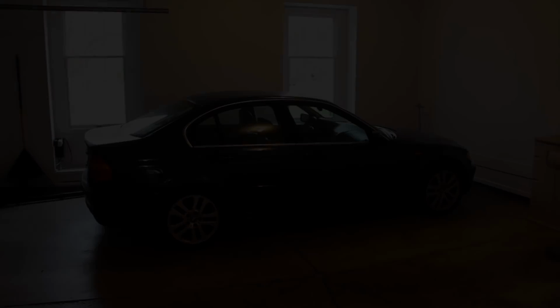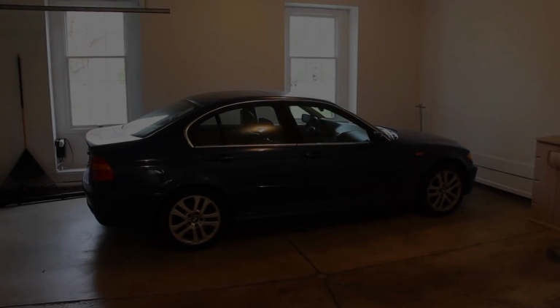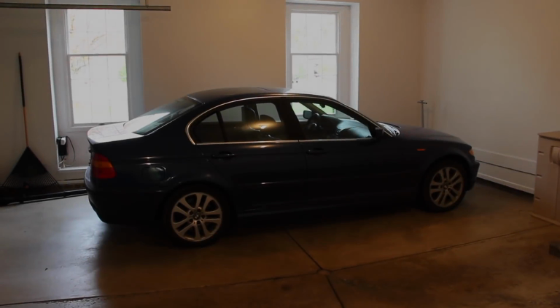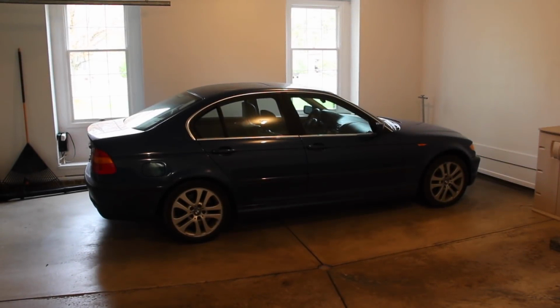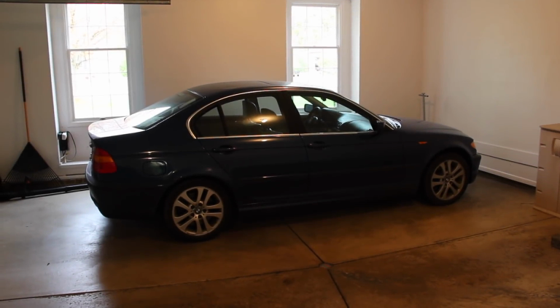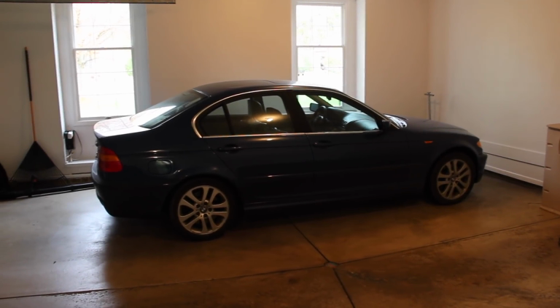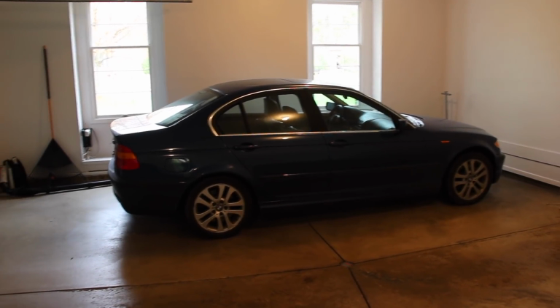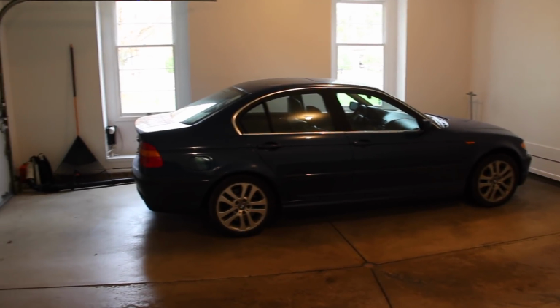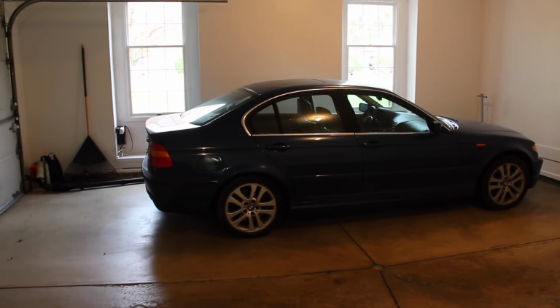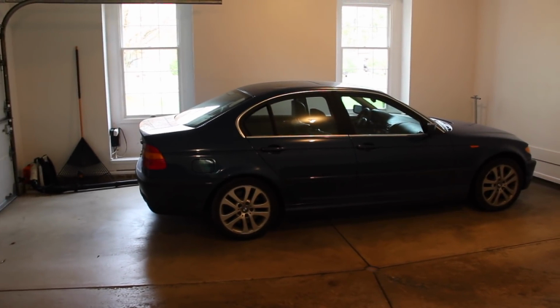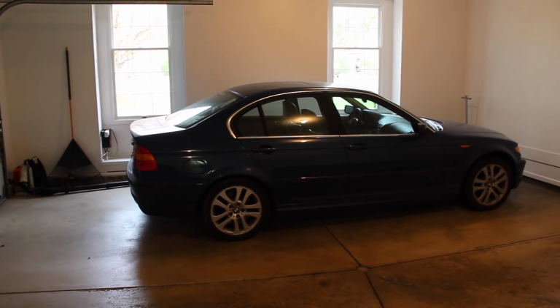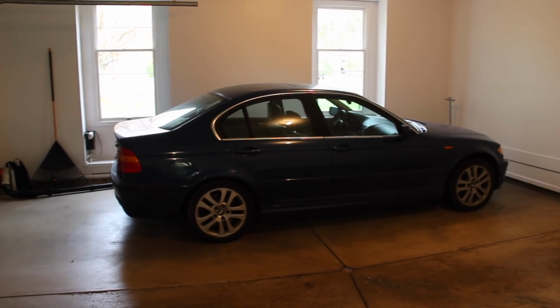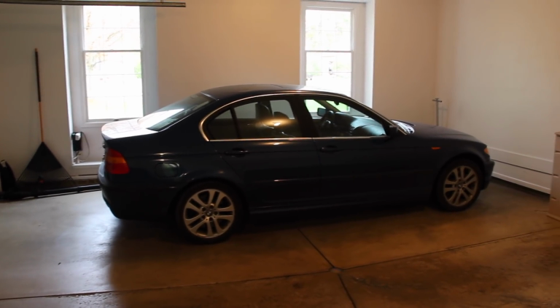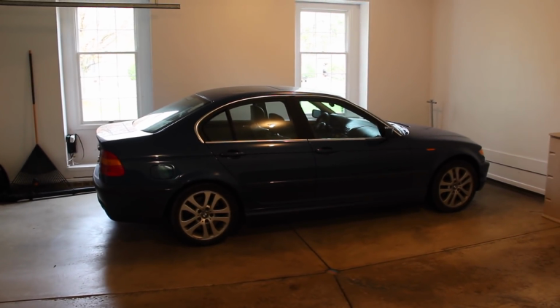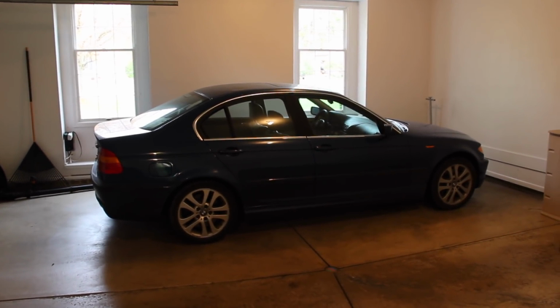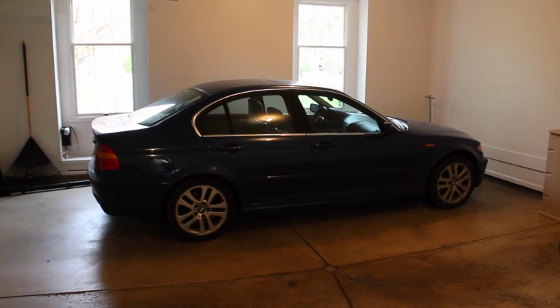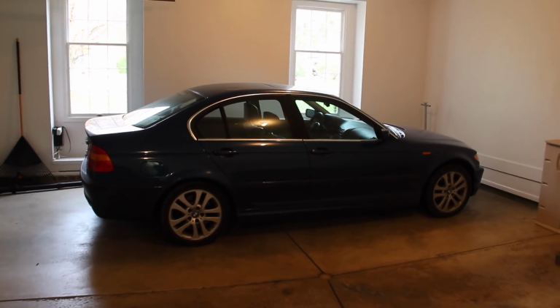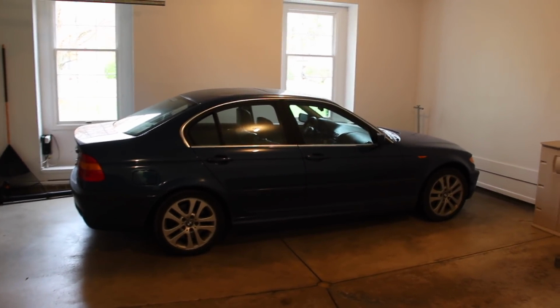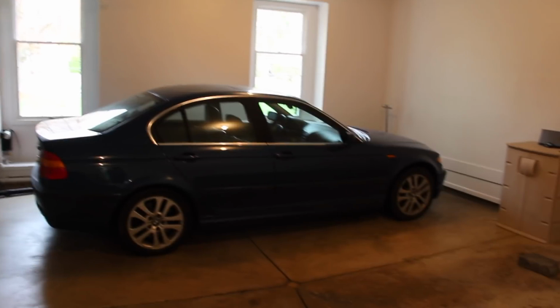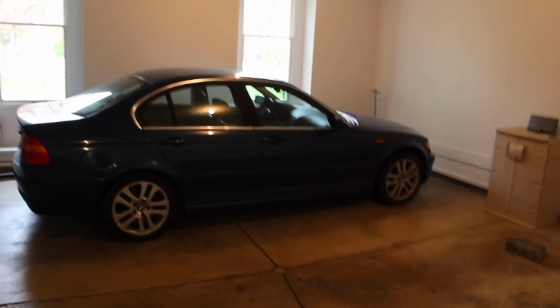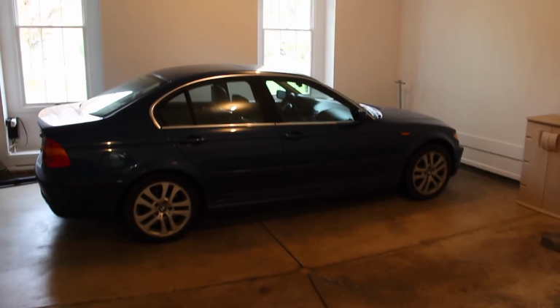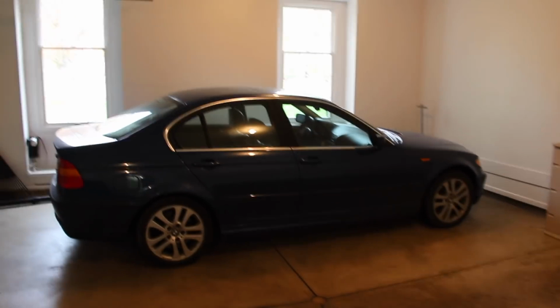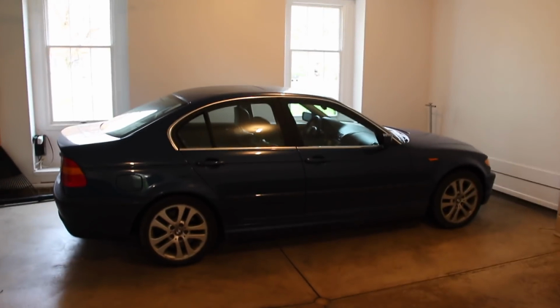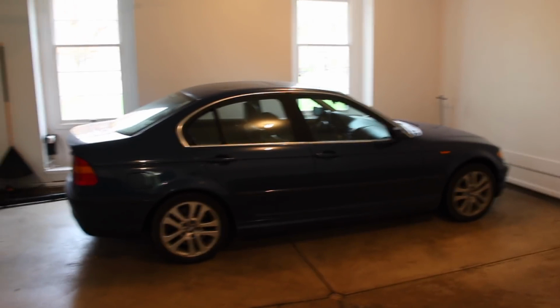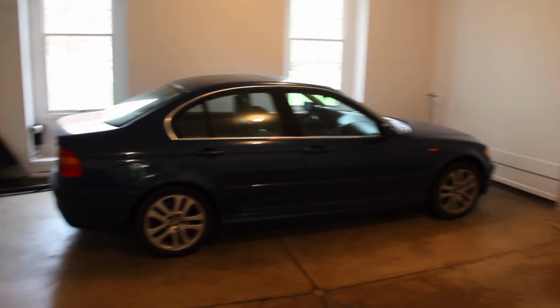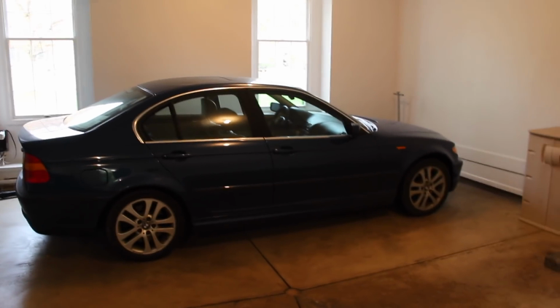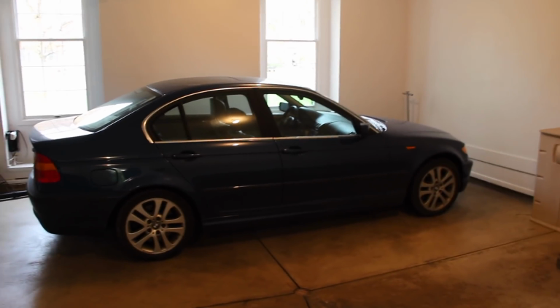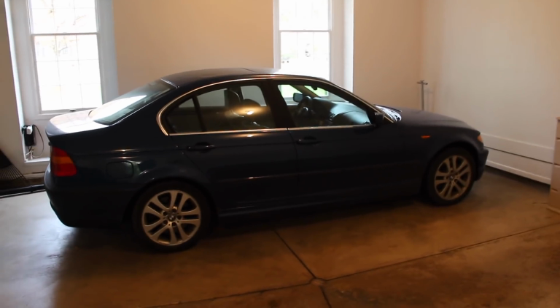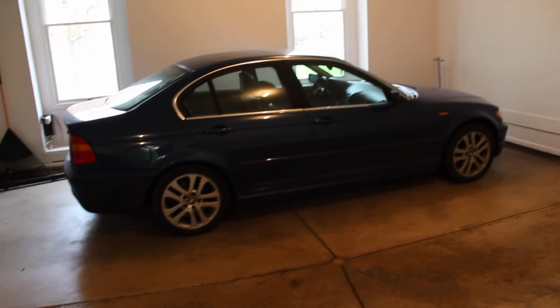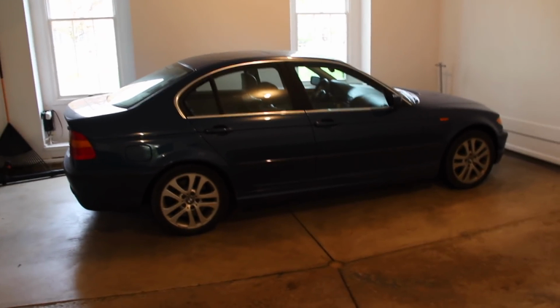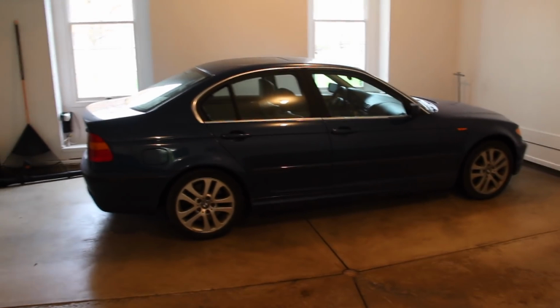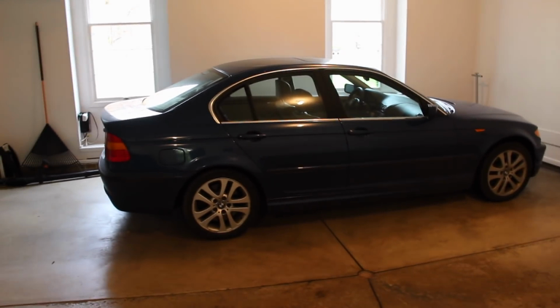Welcome back to E39Source. Ryan Schultz here — and this is actually not my 2005; it's in the shop getting some work done, and the 3 Series takes the garage for the time being.